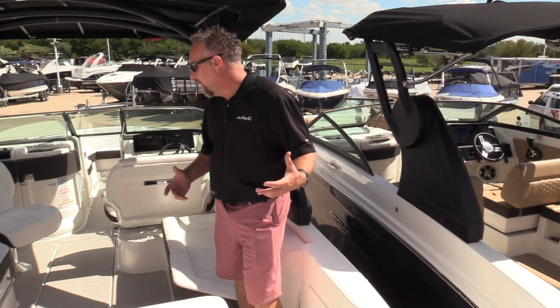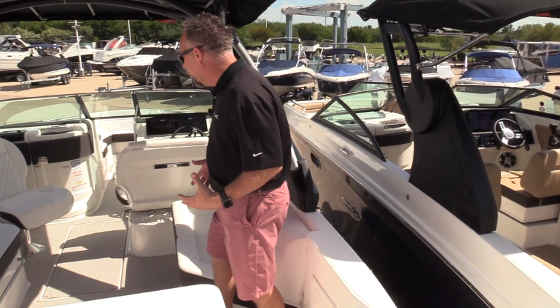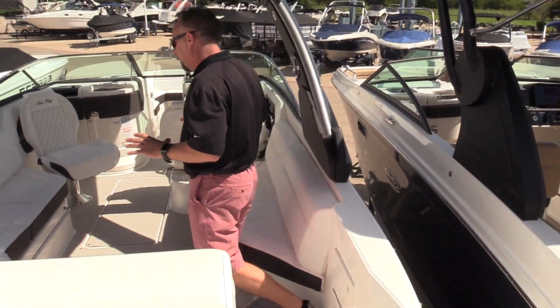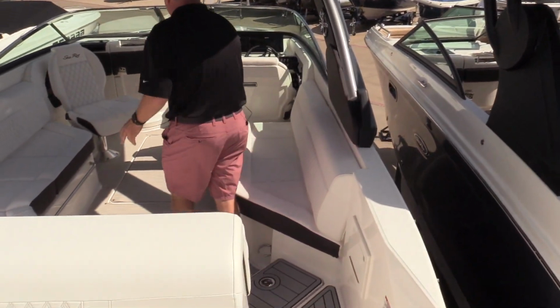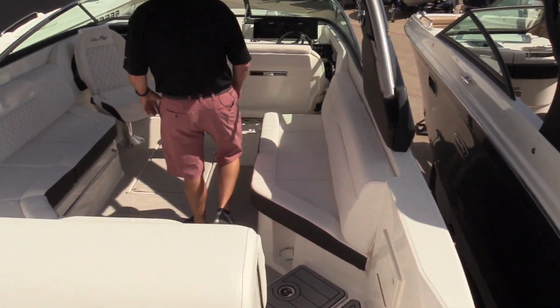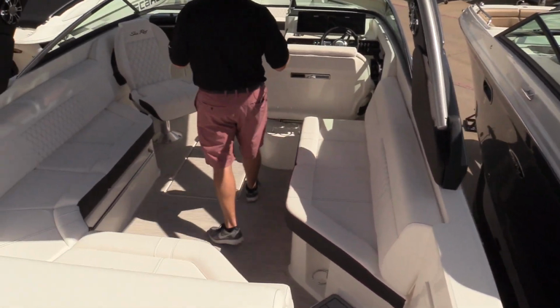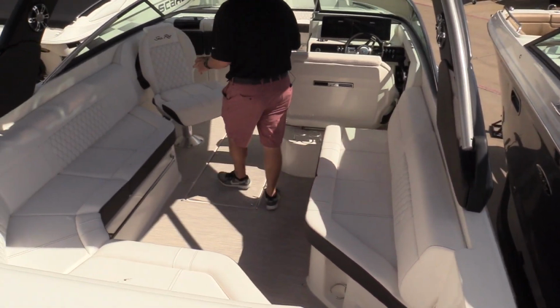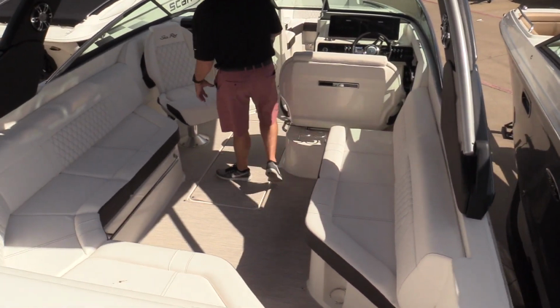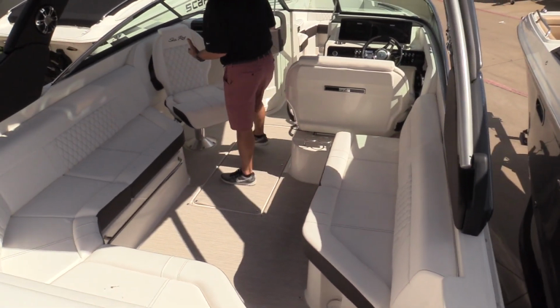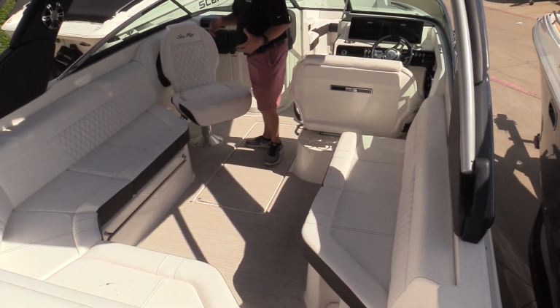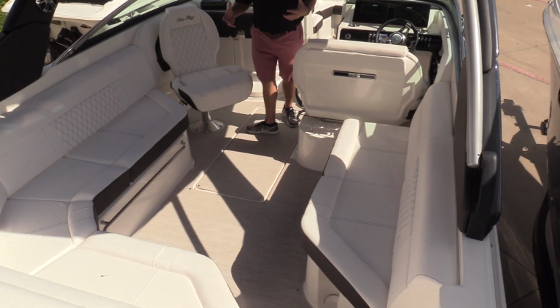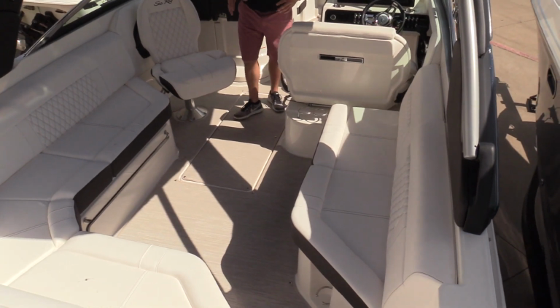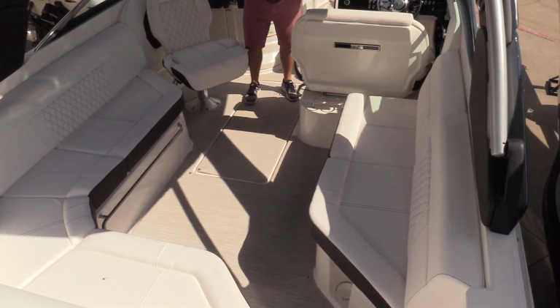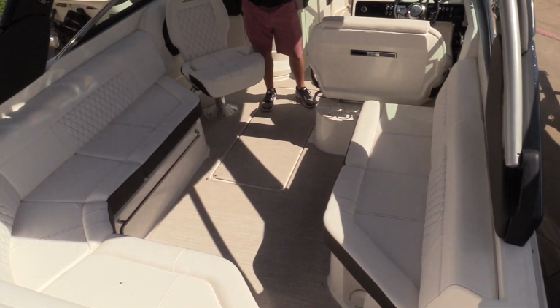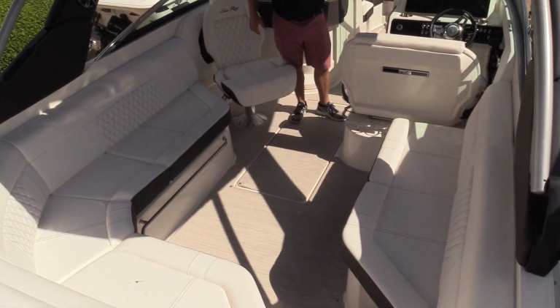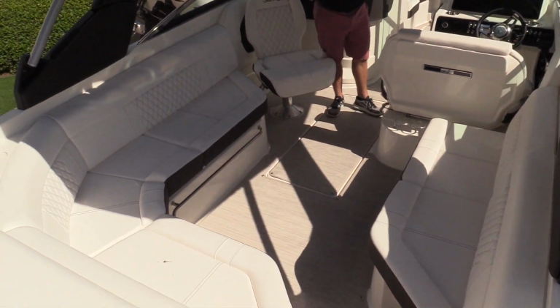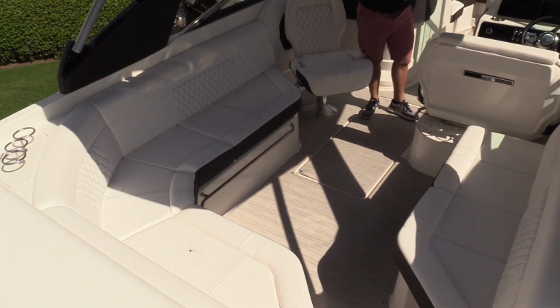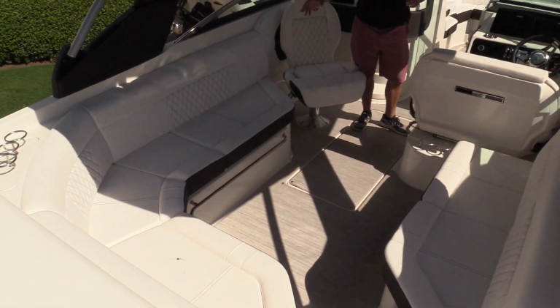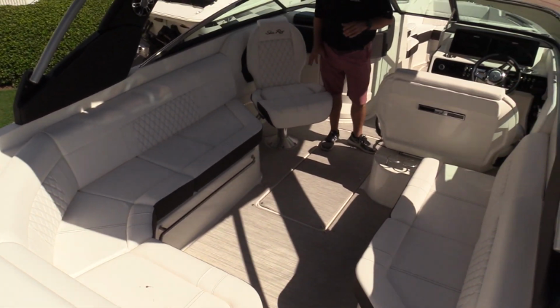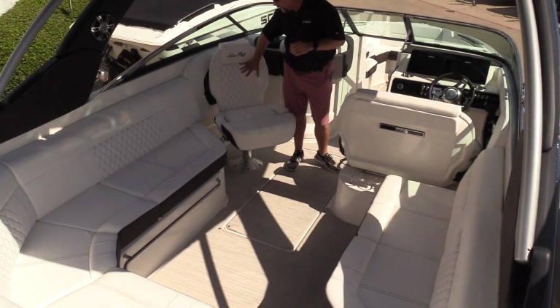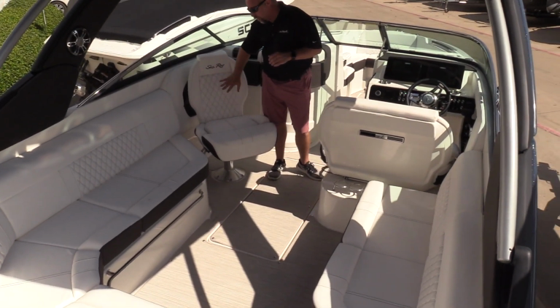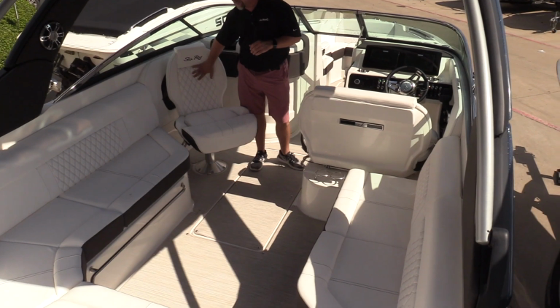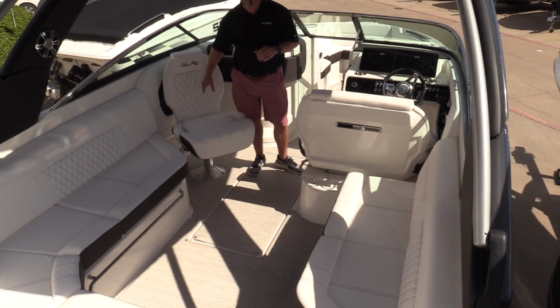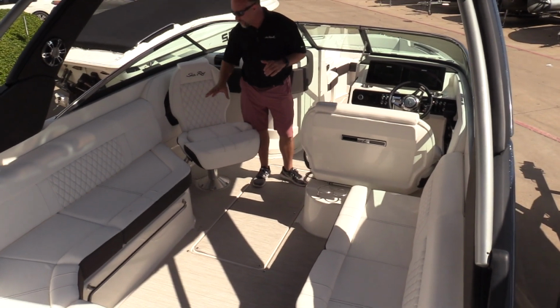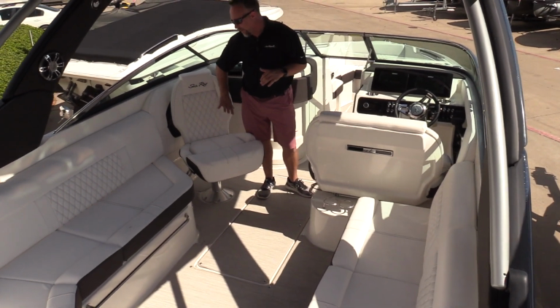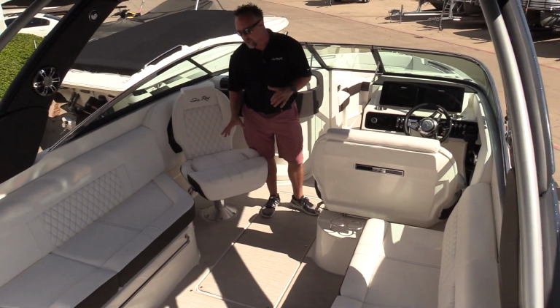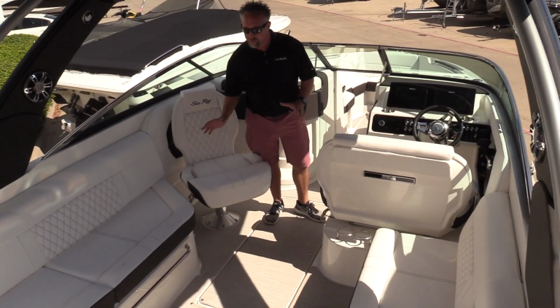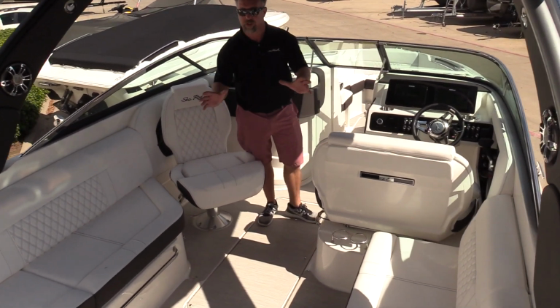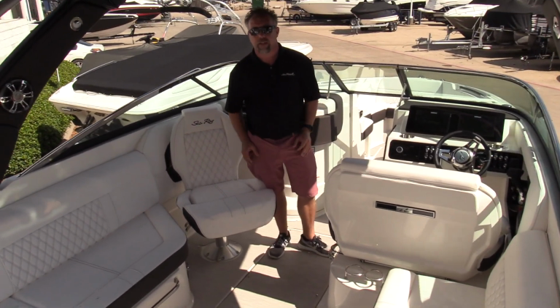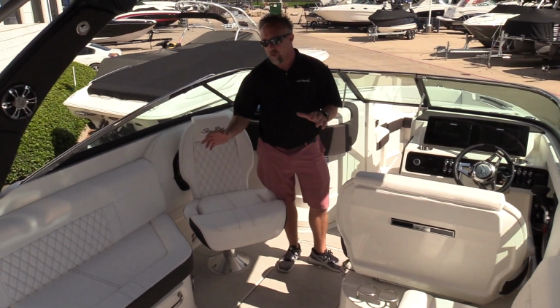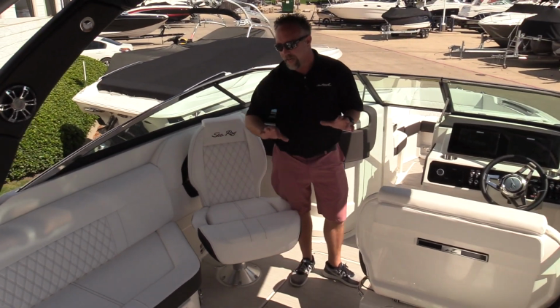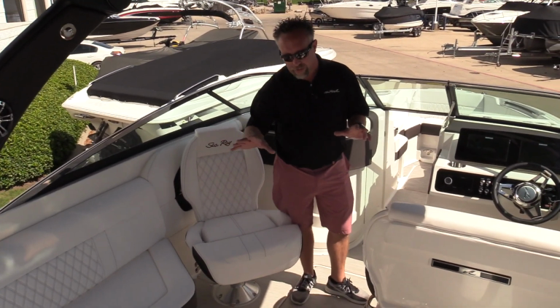As we make our way into the cockpit, Sea Ray does a great job engineering their cockpits, giving you maximum space and great horseshoe shaped seating. It also gives you another seat for everybody to entertain.